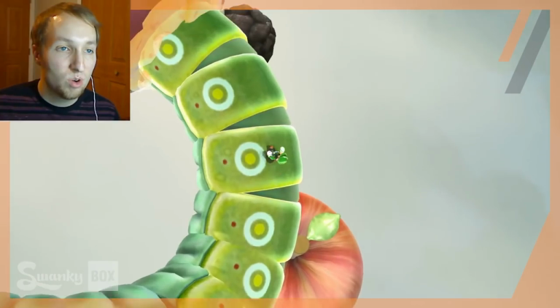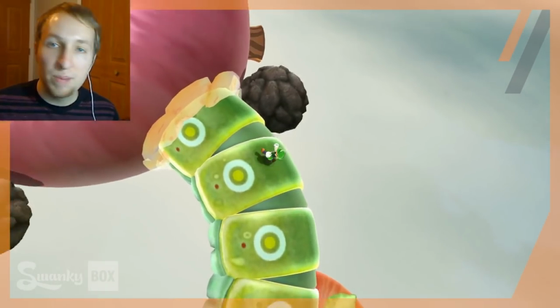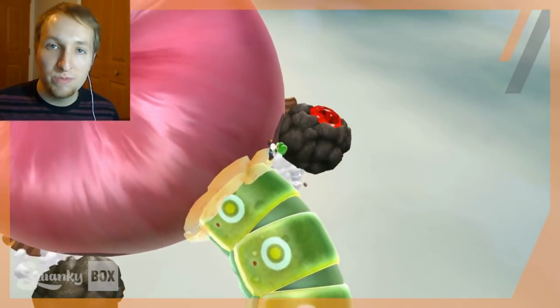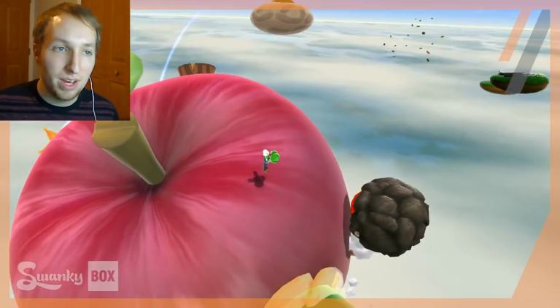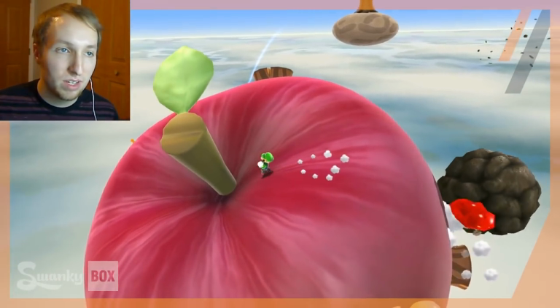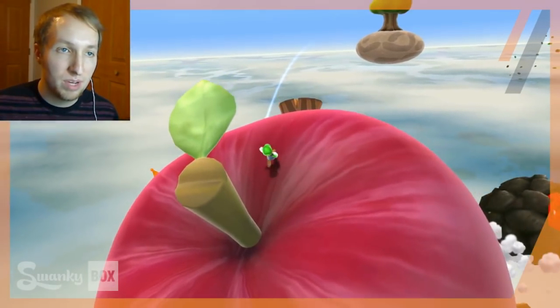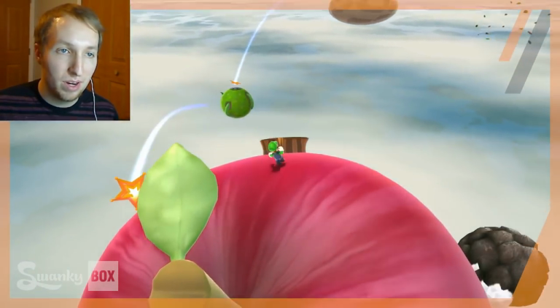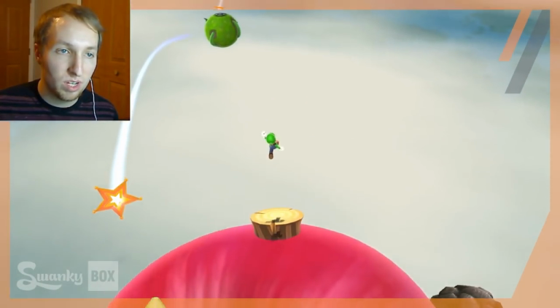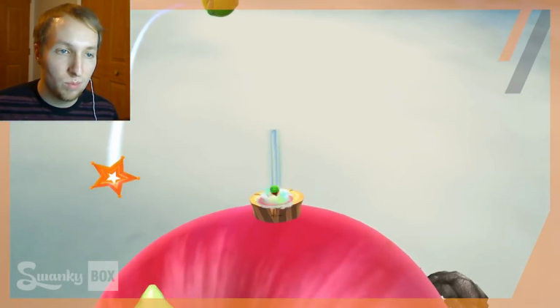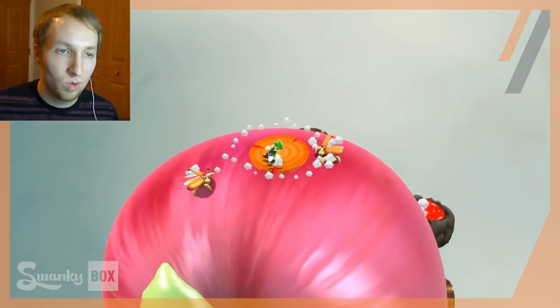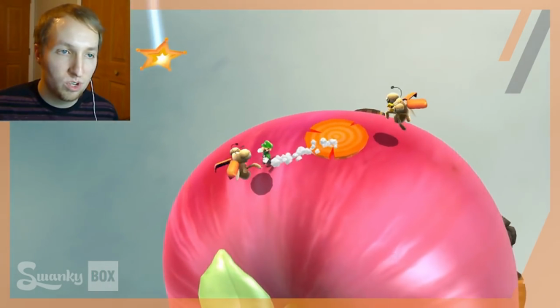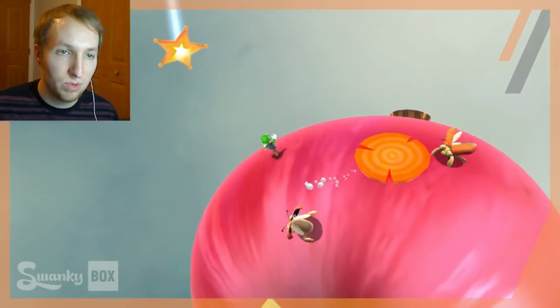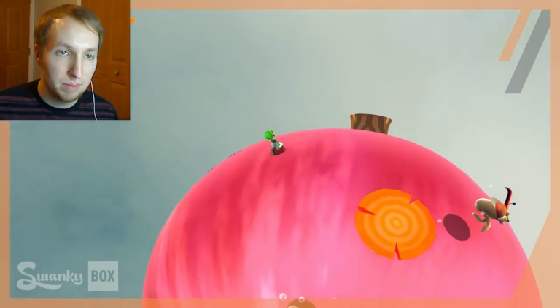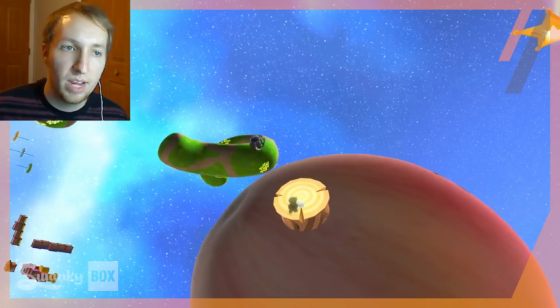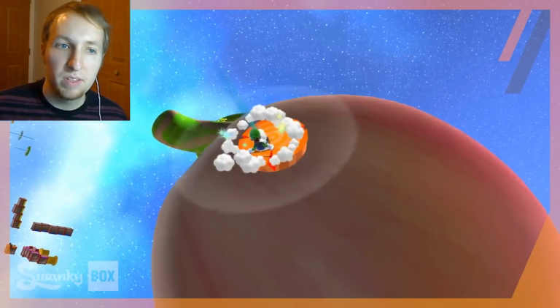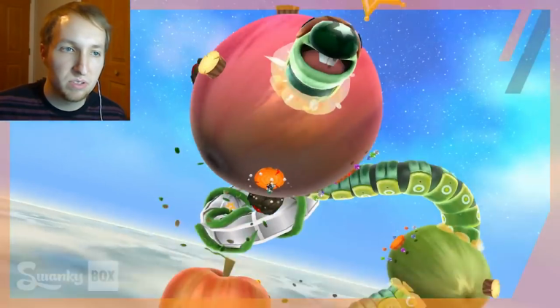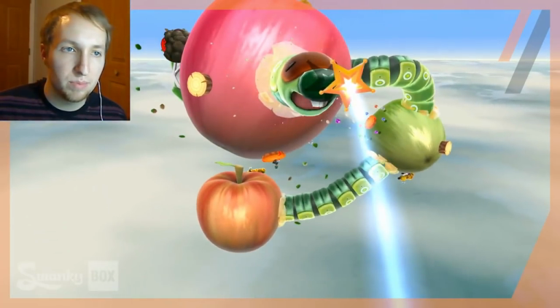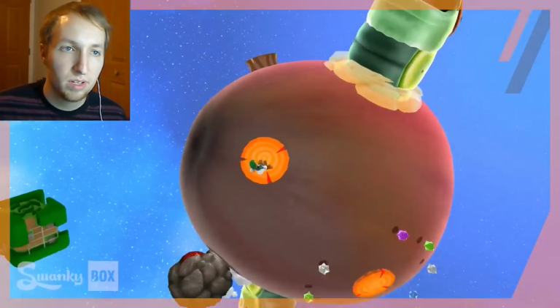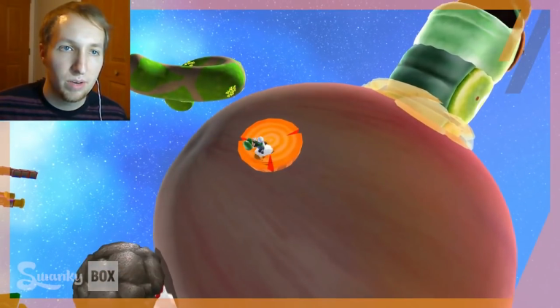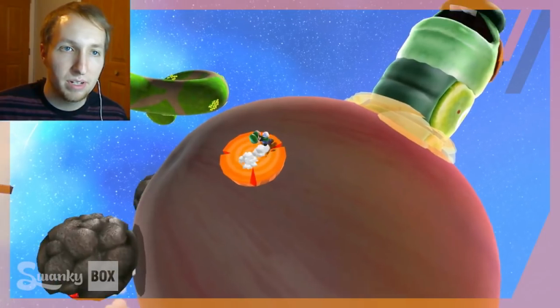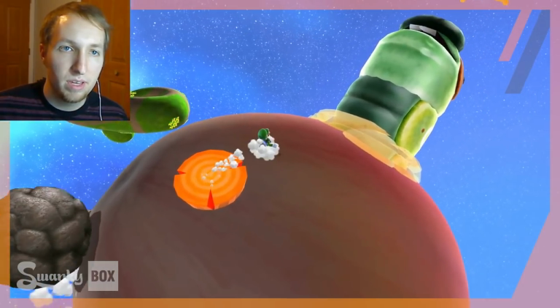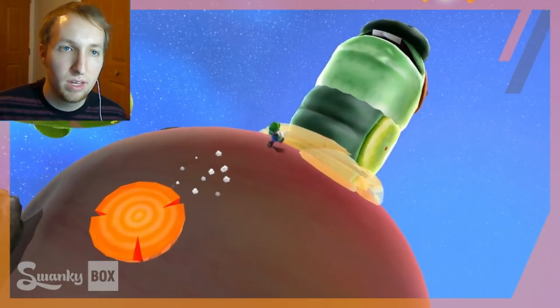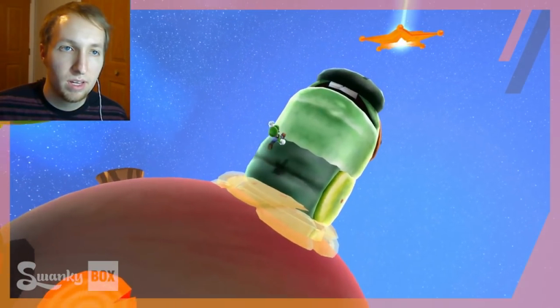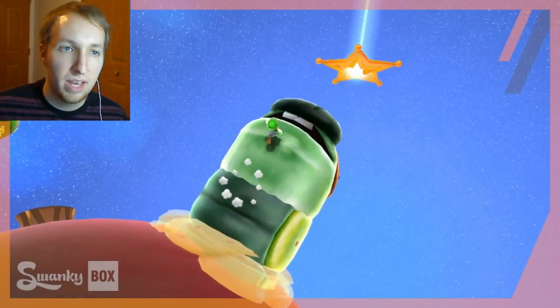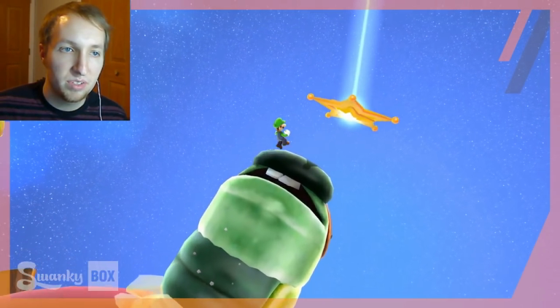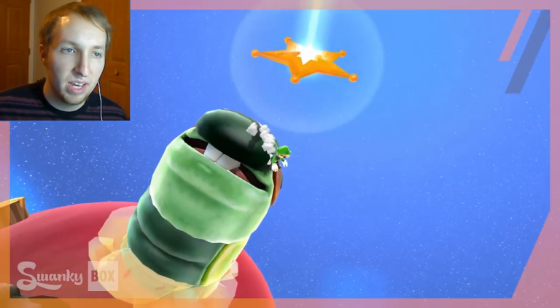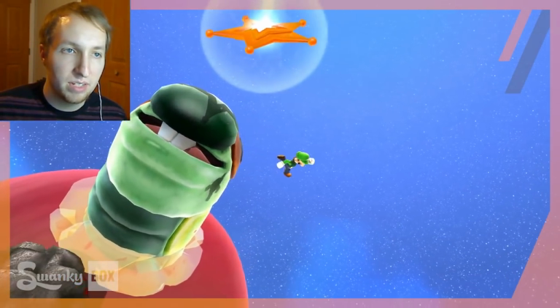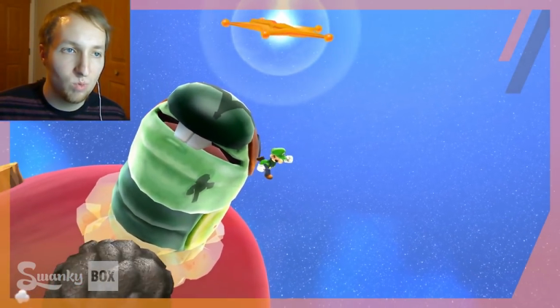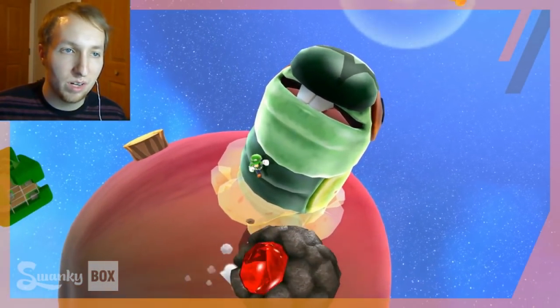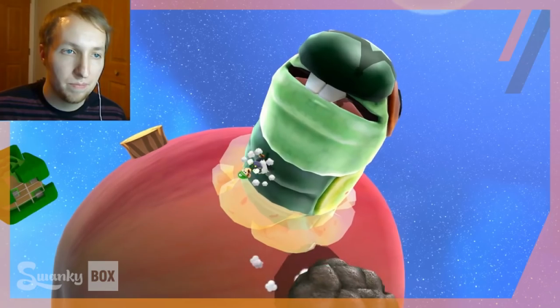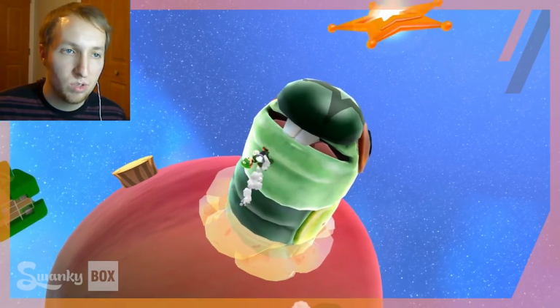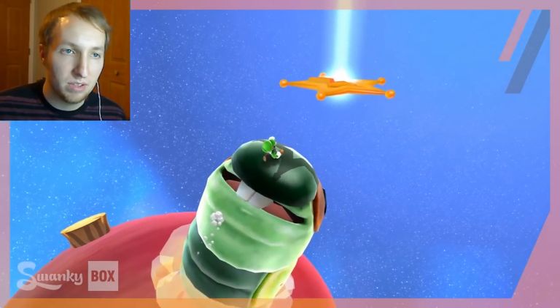So this is right before you fight the boss. We come up here, there's like one or two more spikes we've got to hit. Okay, after hitting these last stumps, the caterpillar extends its head and we can take the warp star to the boss.